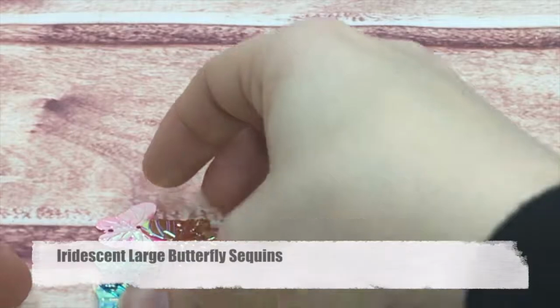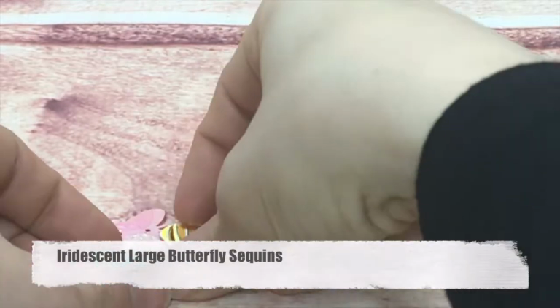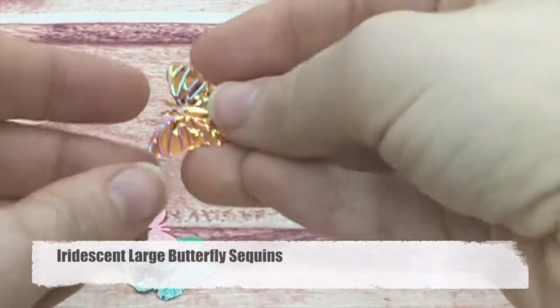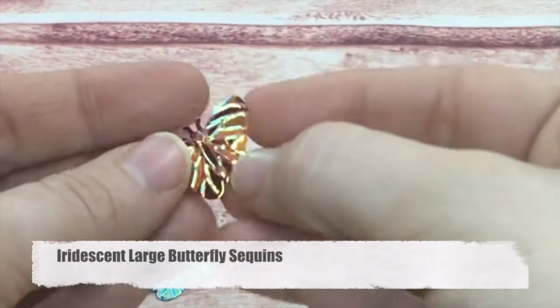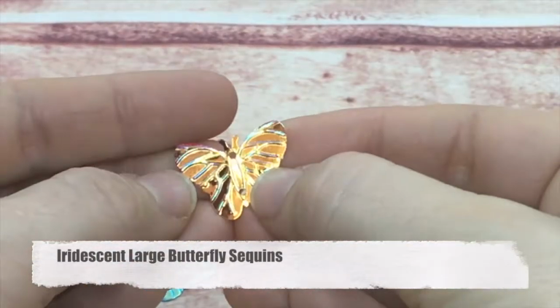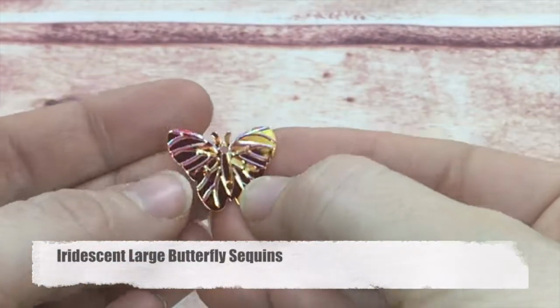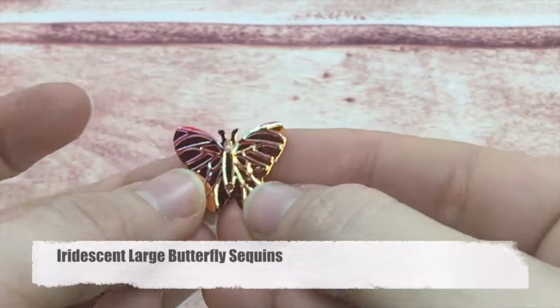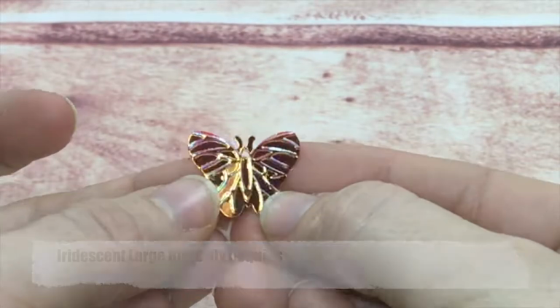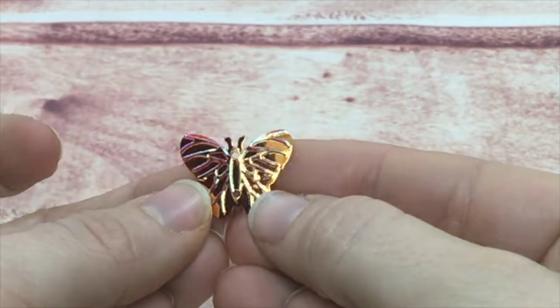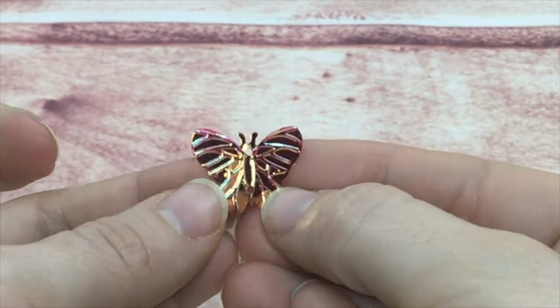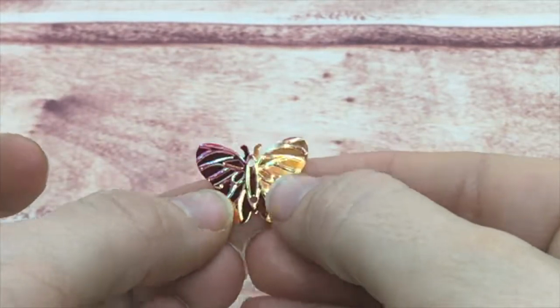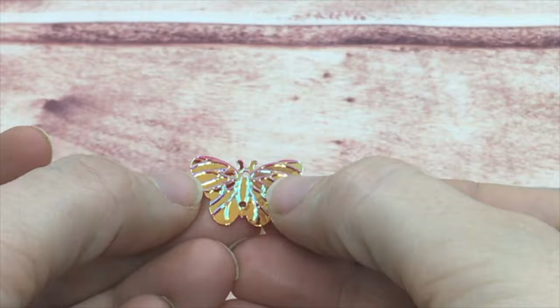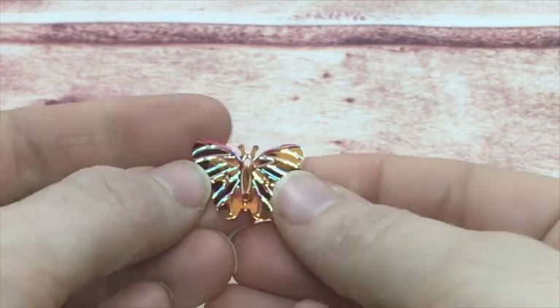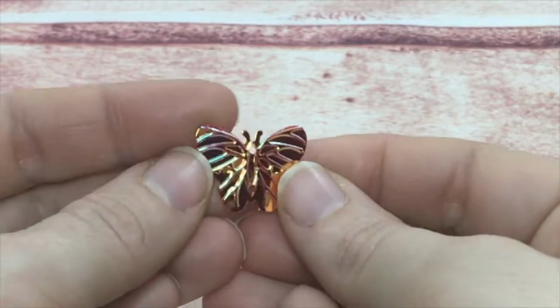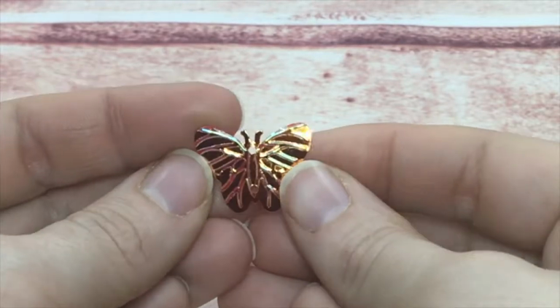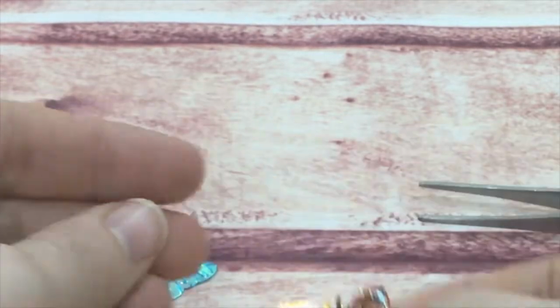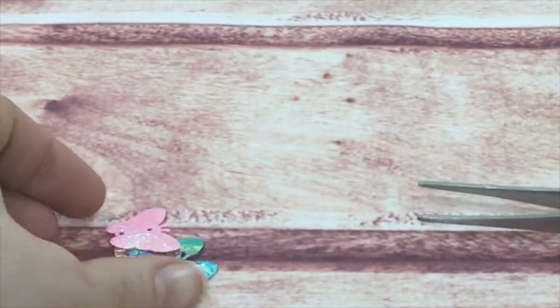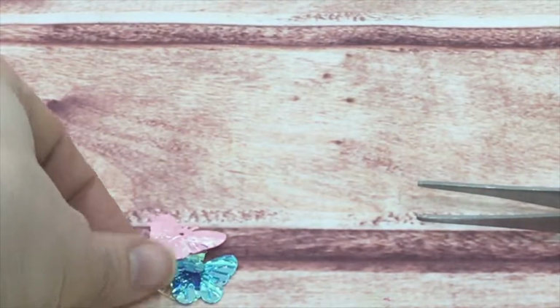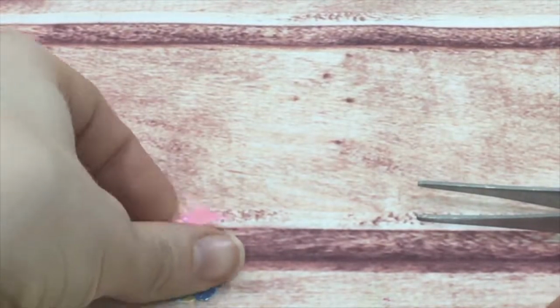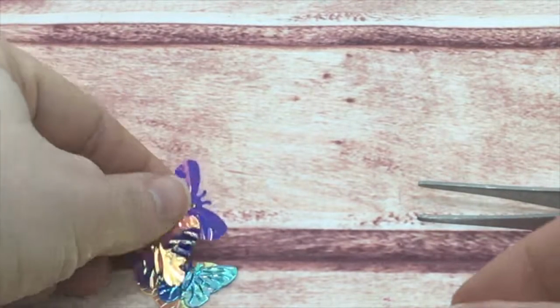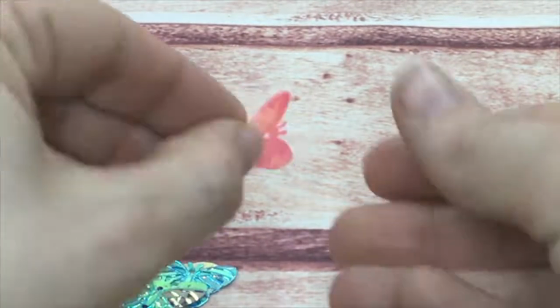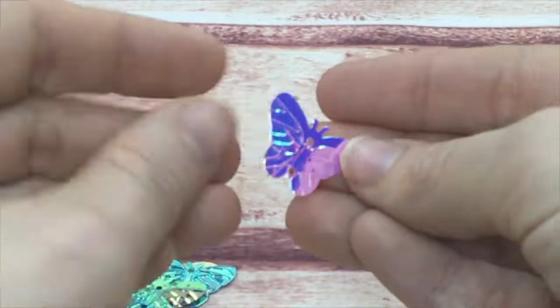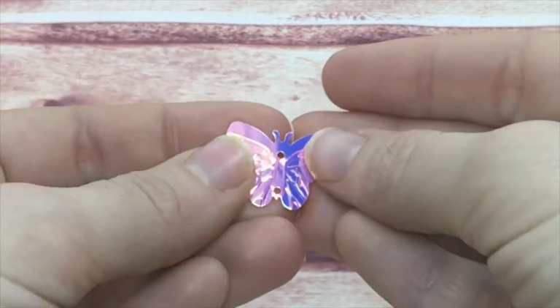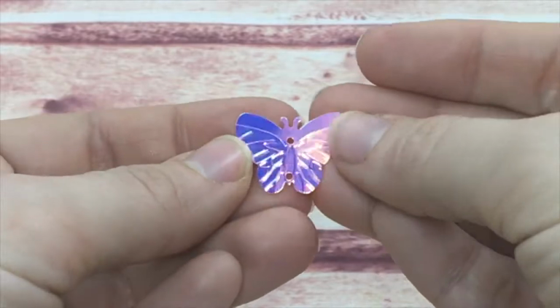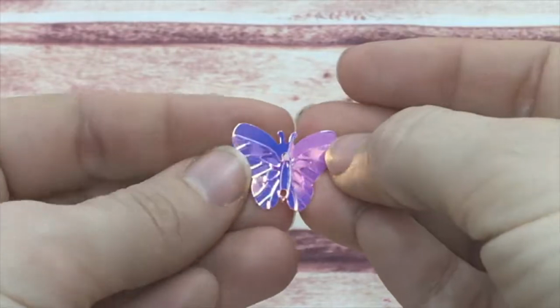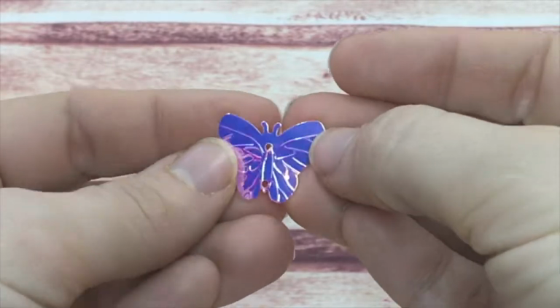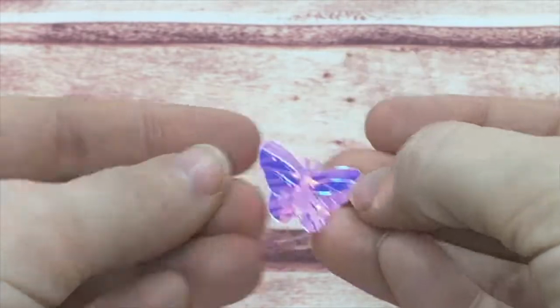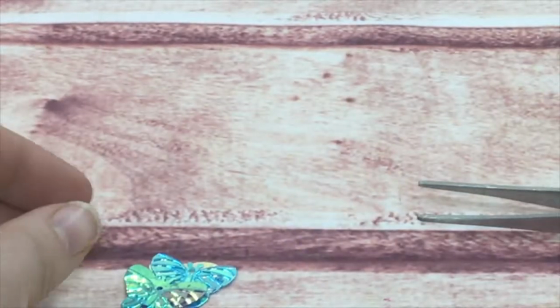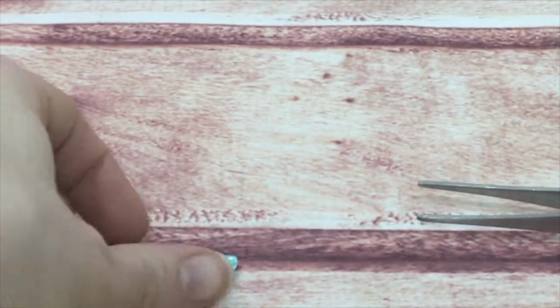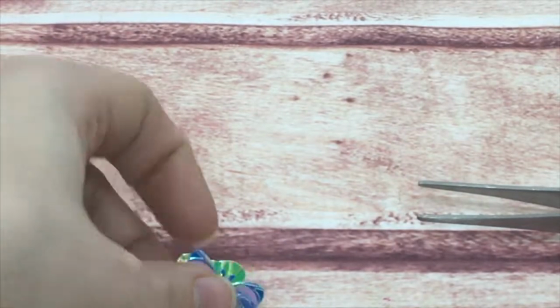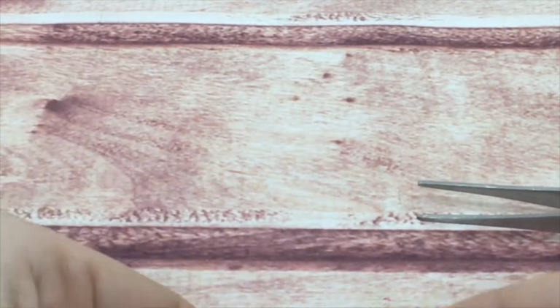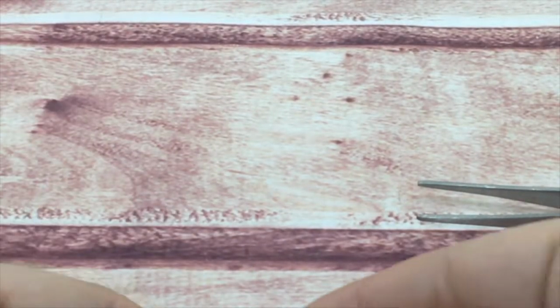Next is my iridescent butterflies. These are the larger ones — they do have two holes in the center, so you could thread some thread through them, as well as an embossed pattern on the top. We have multiple colors in that, and I also have these in a medium.